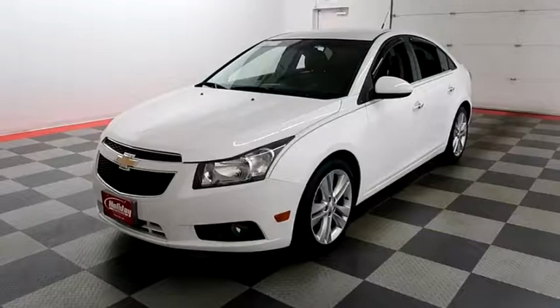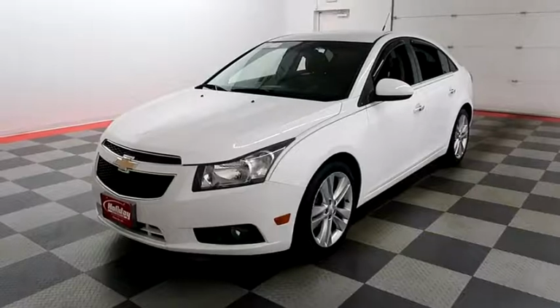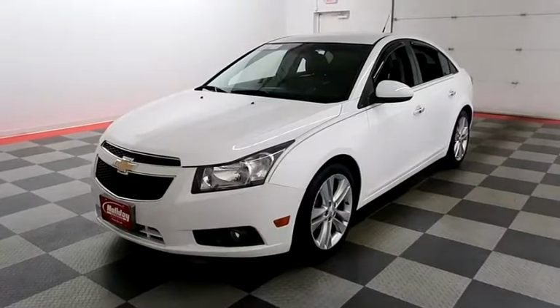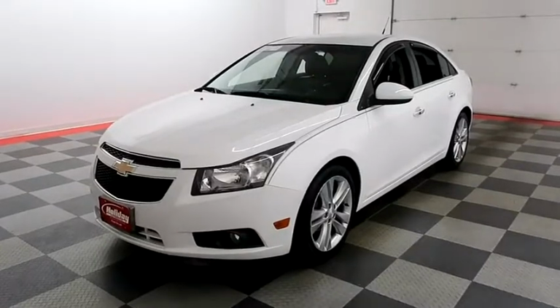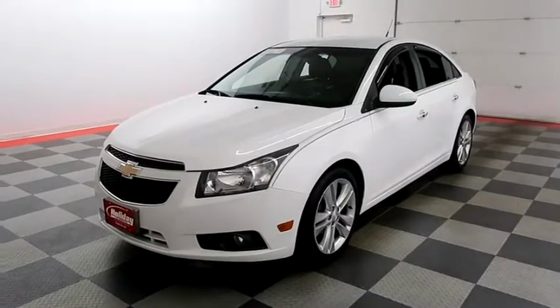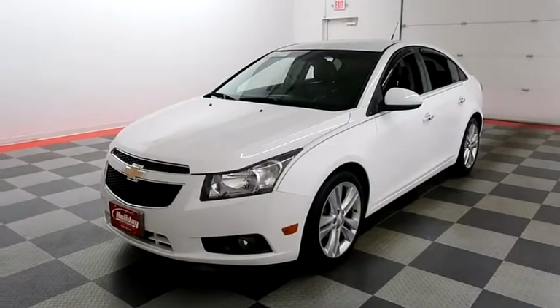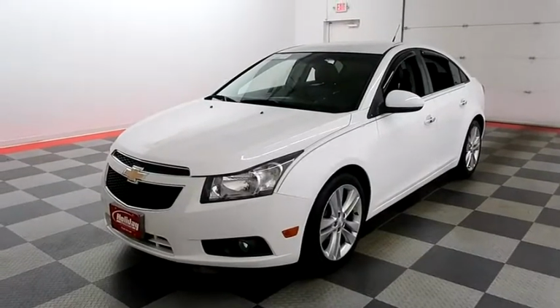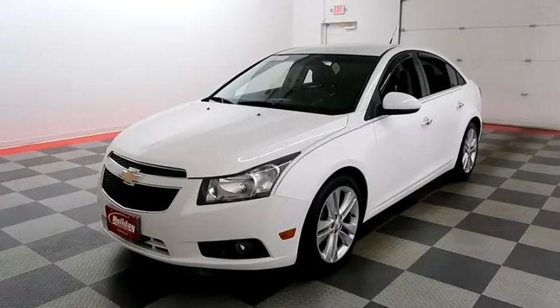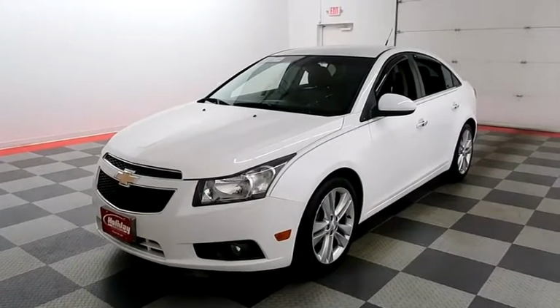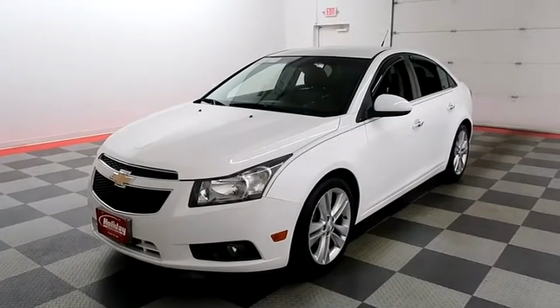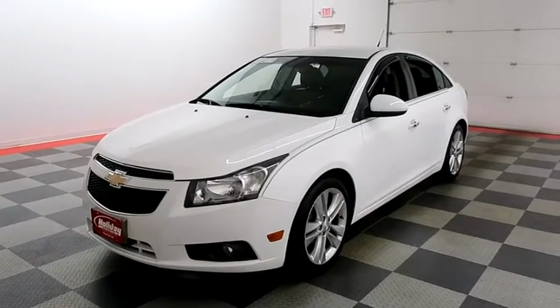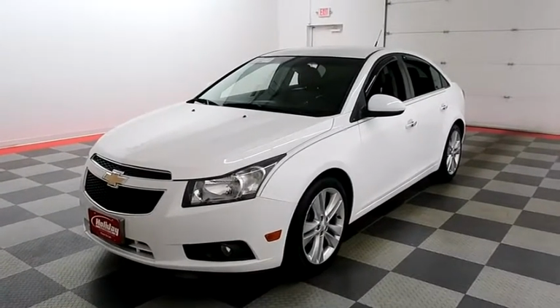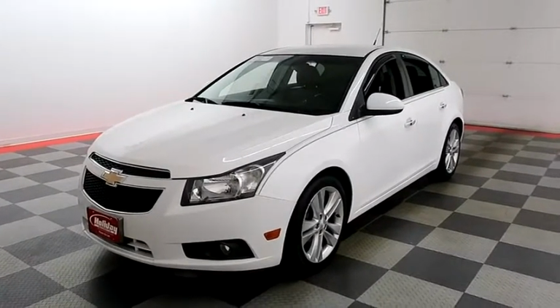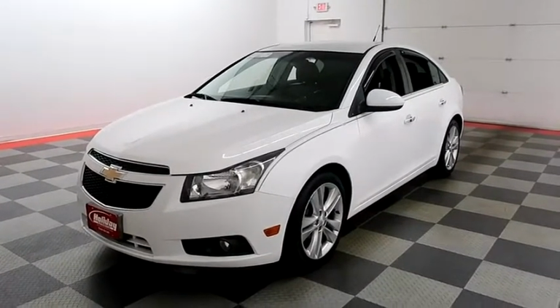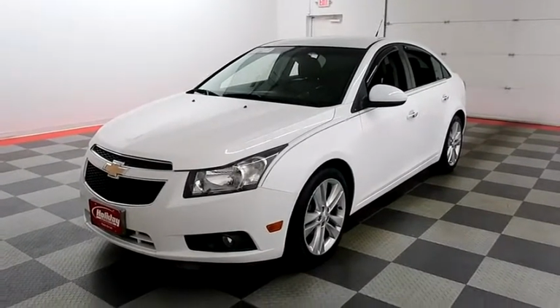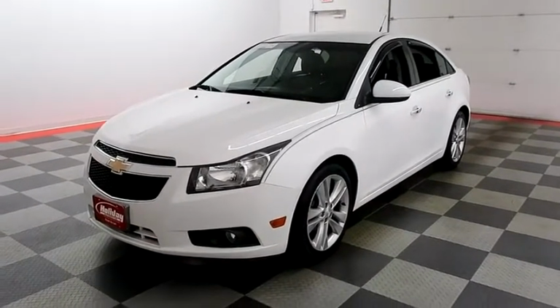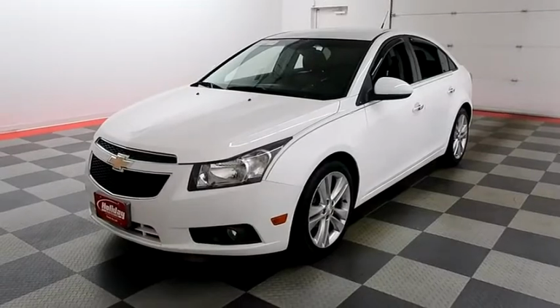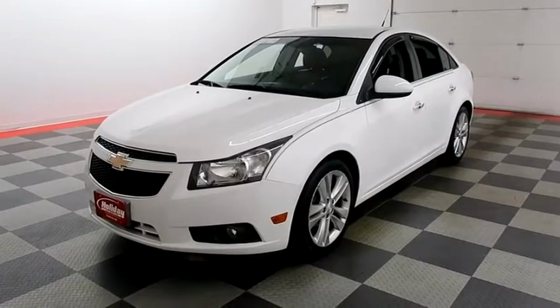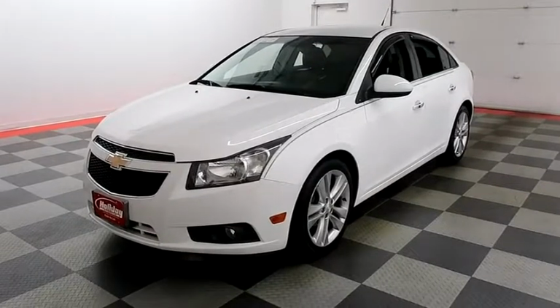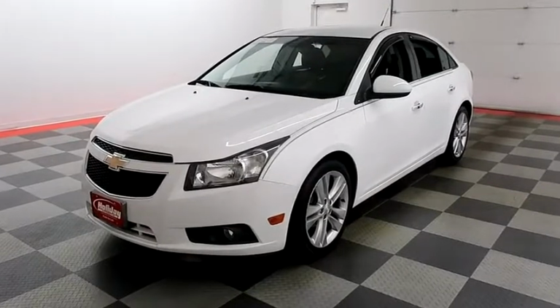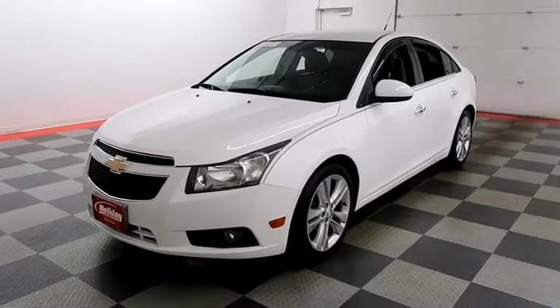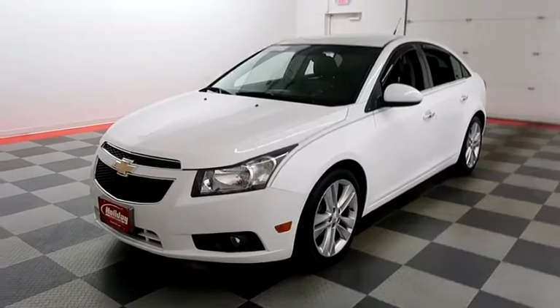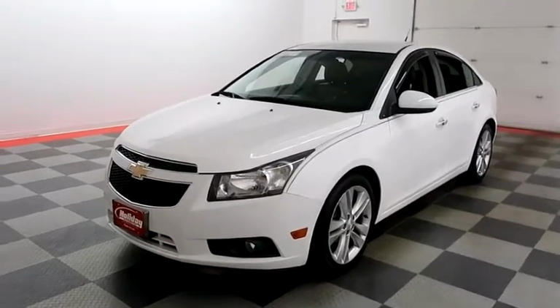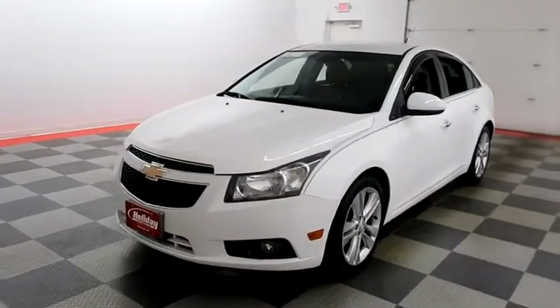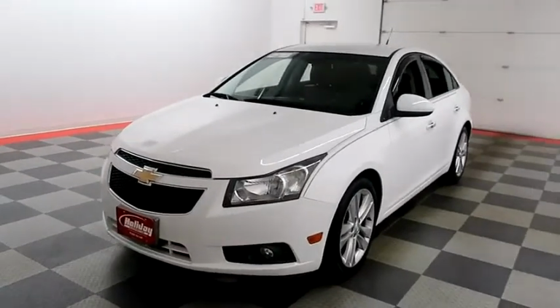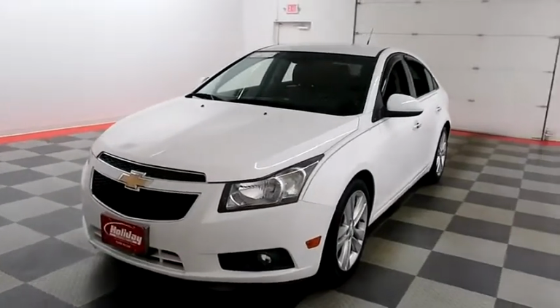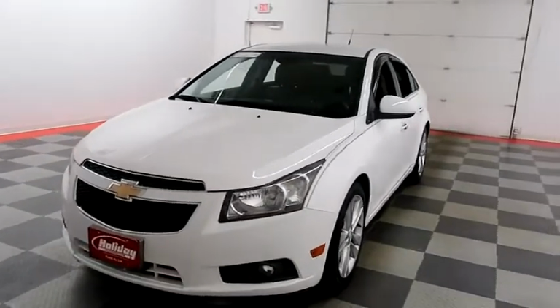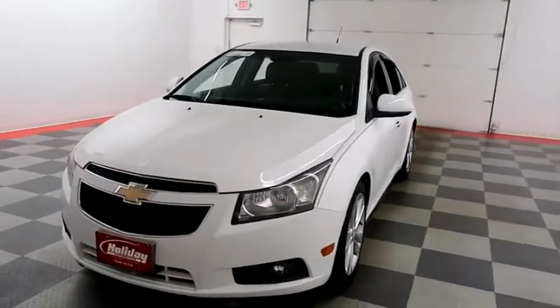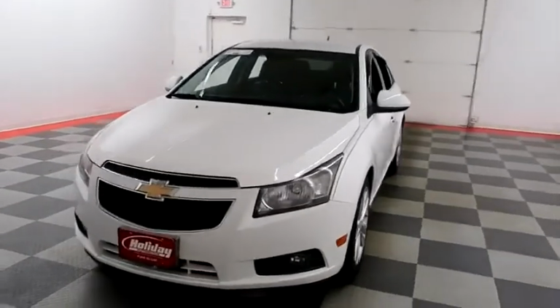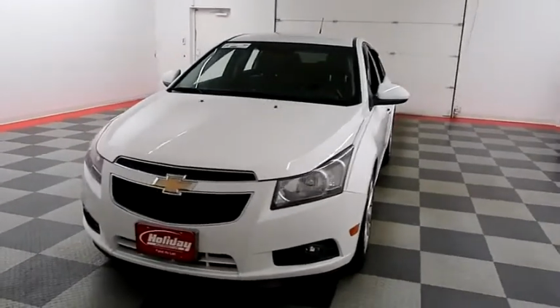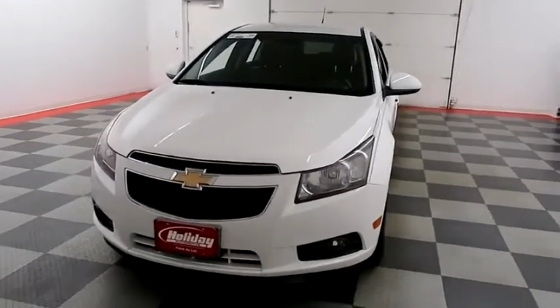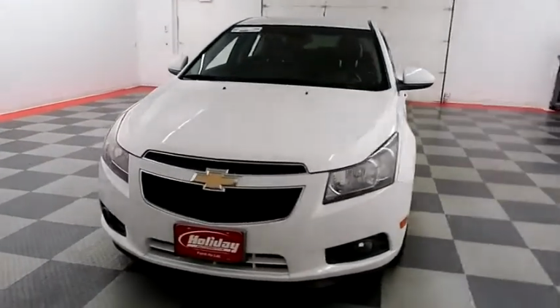Hi, I'm Andy with Holiday Automotive. Today we're going to take a look at a 2013 Chevy Cruze. Stock number is A7792.